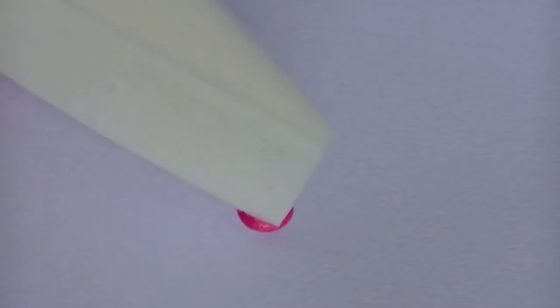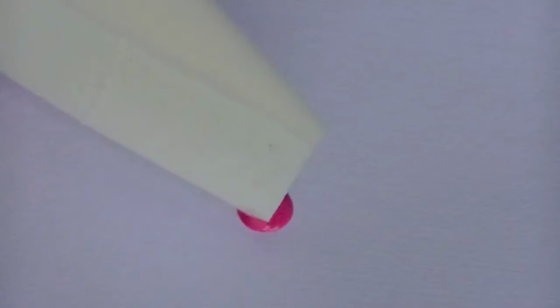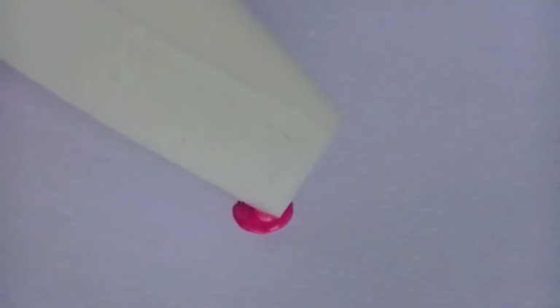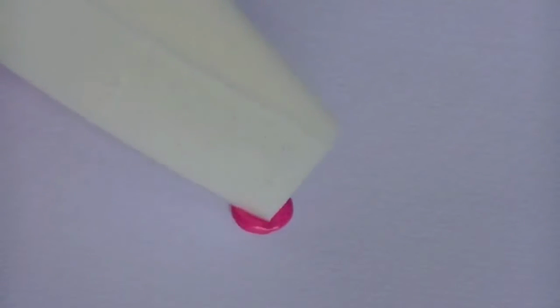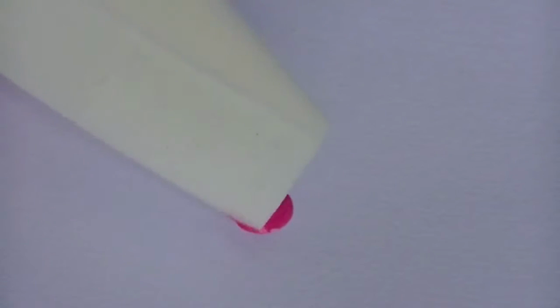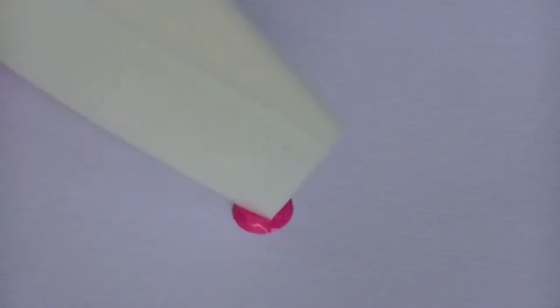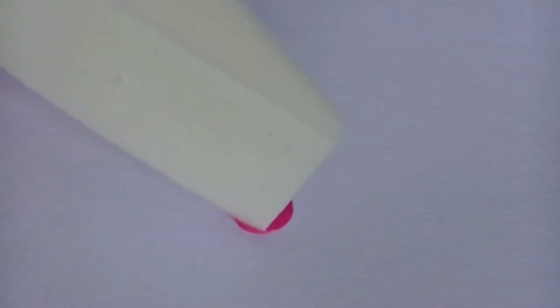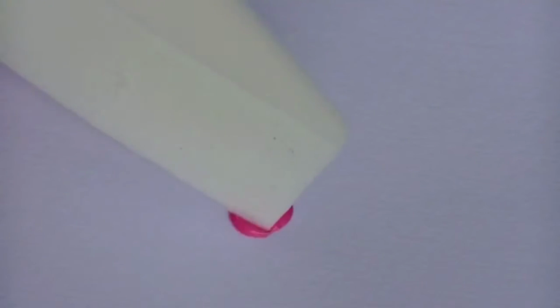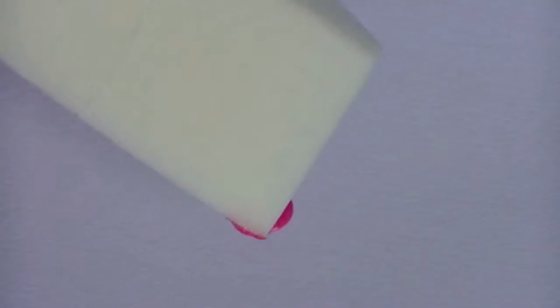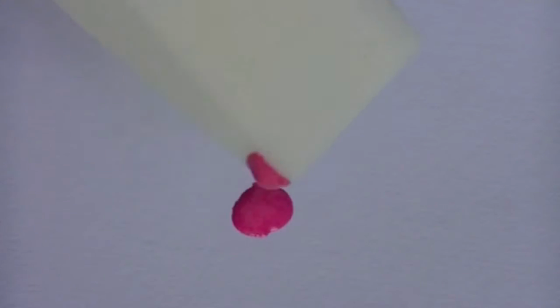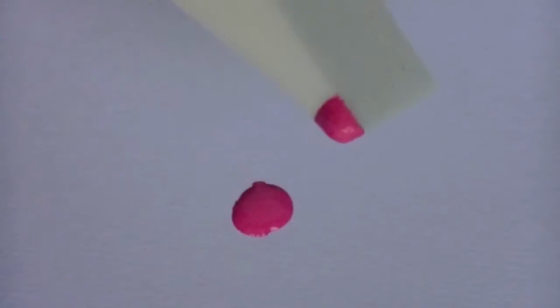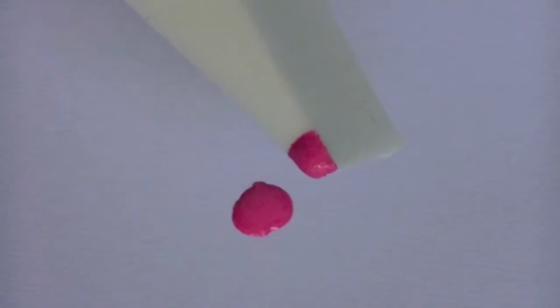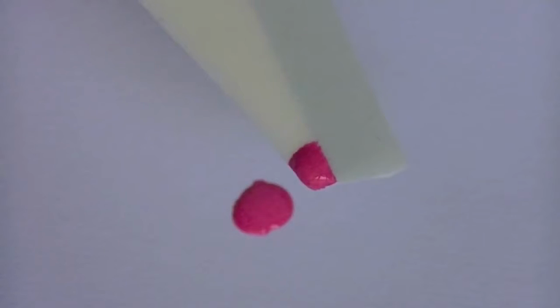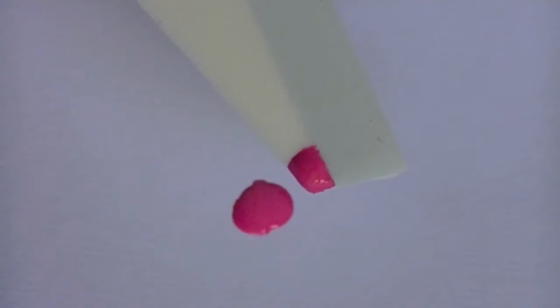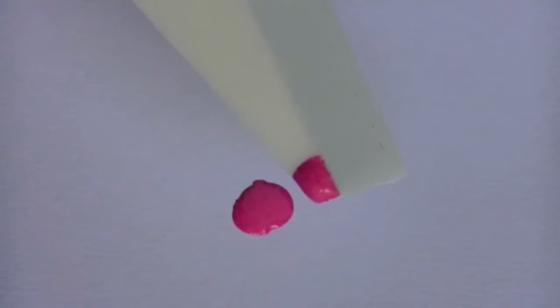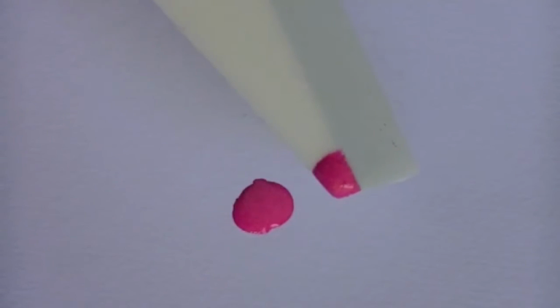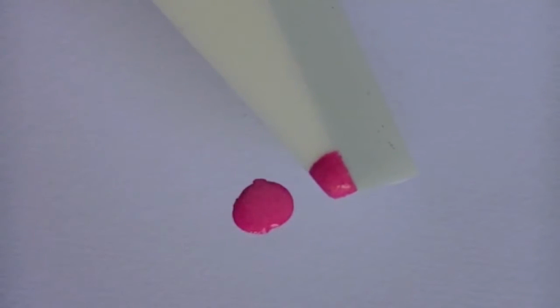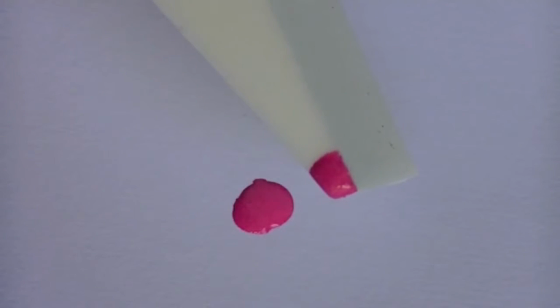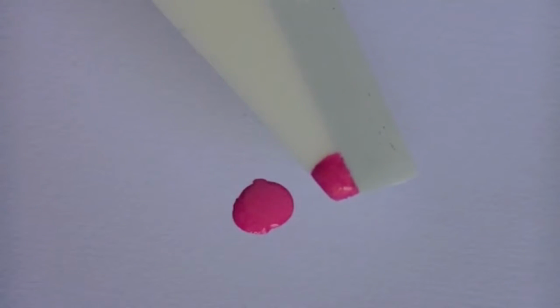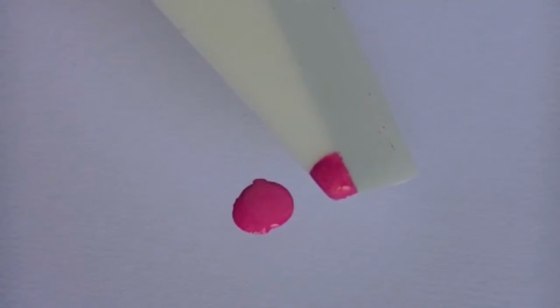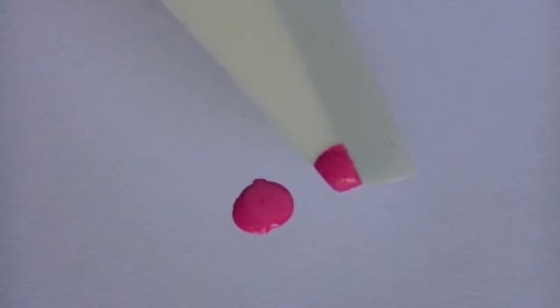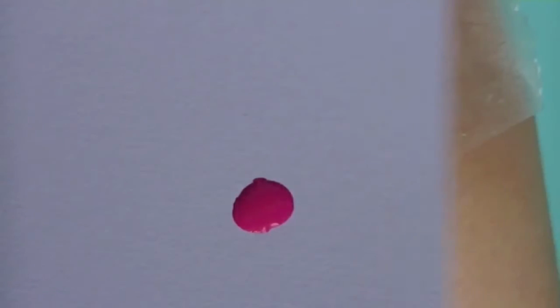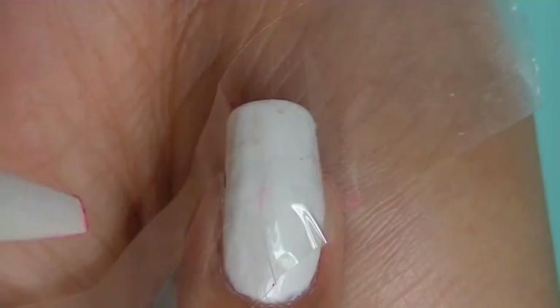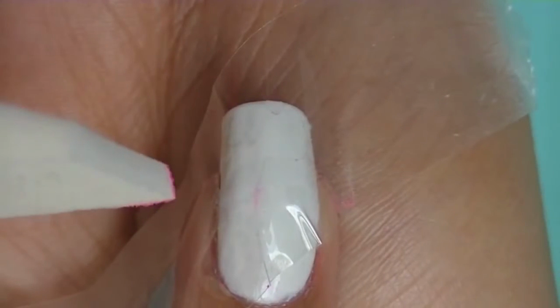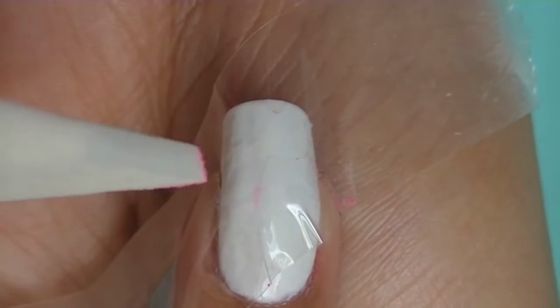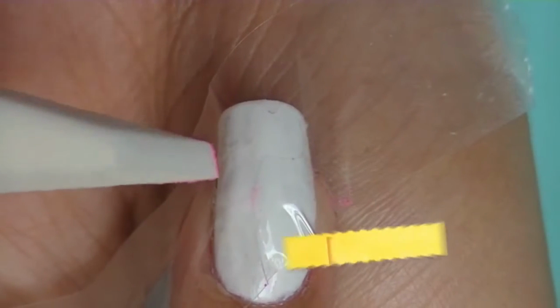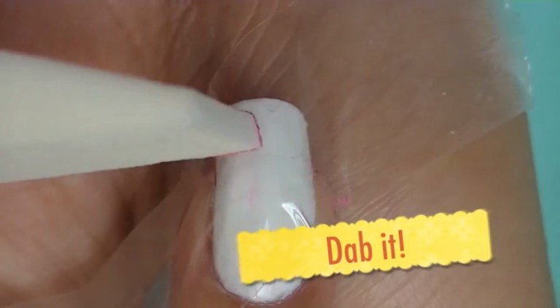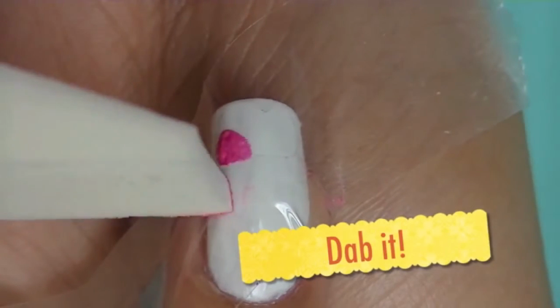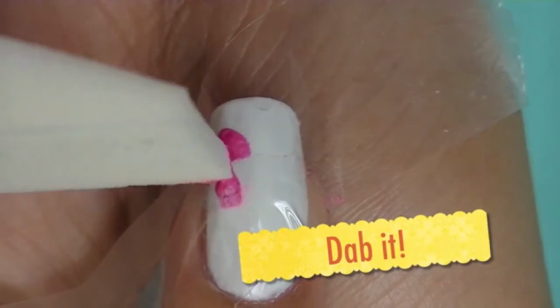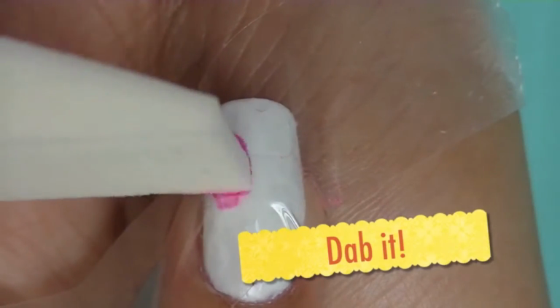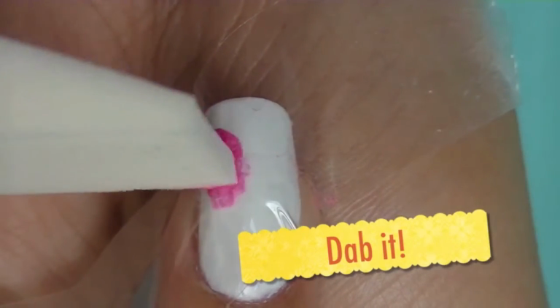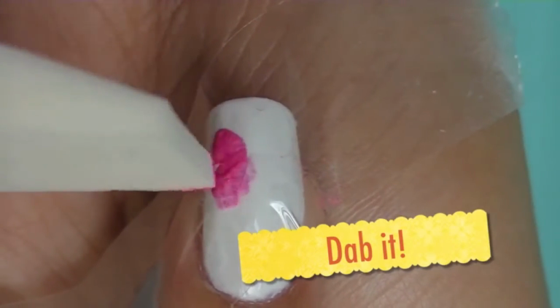Pick up some of the polish with your makeup sponge and now lightly dab it onto the cut out area of the tape.